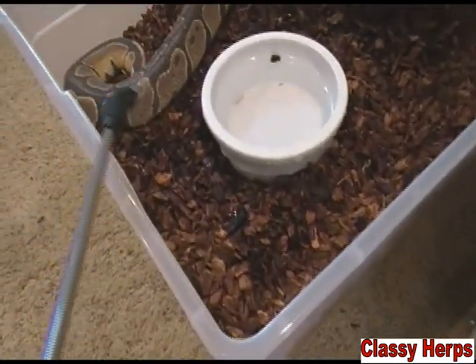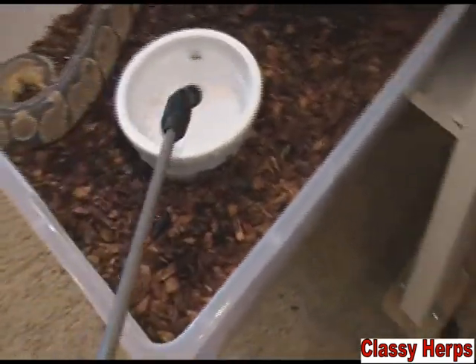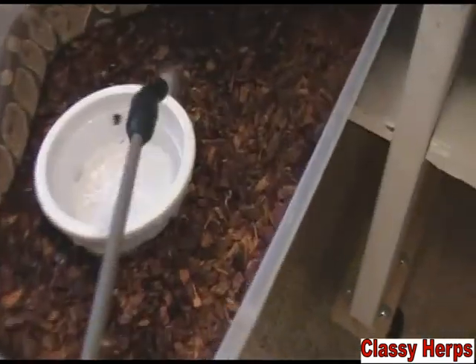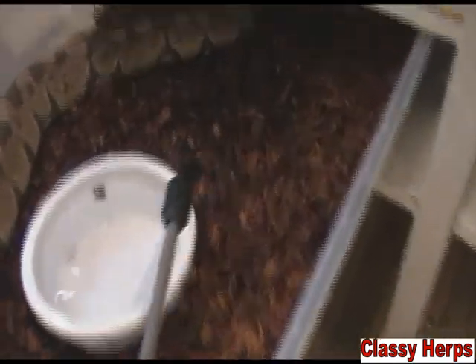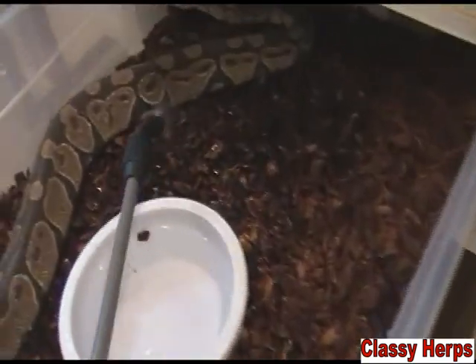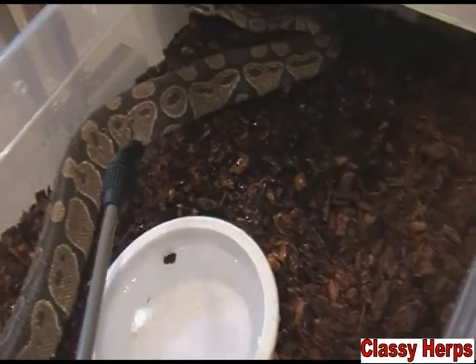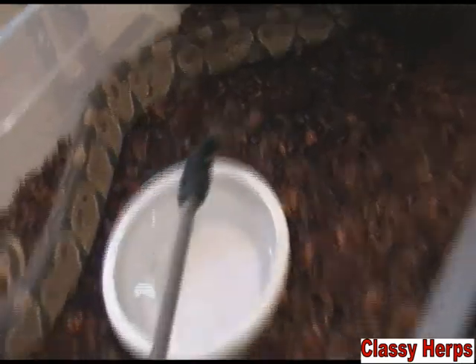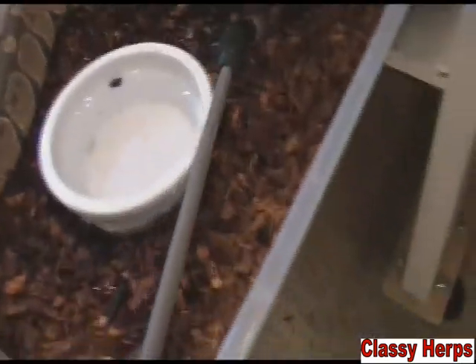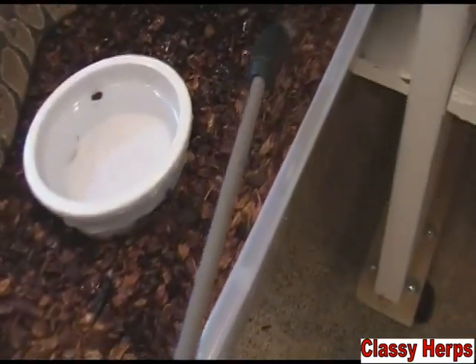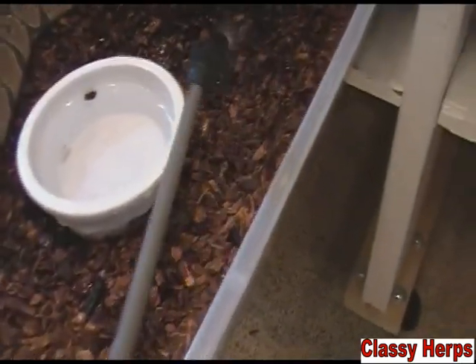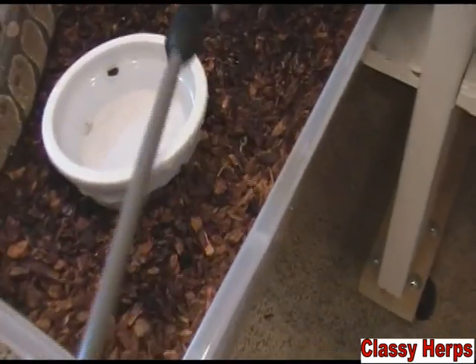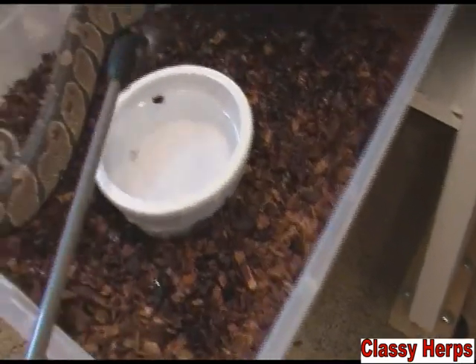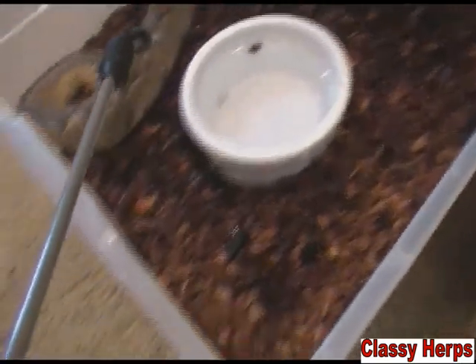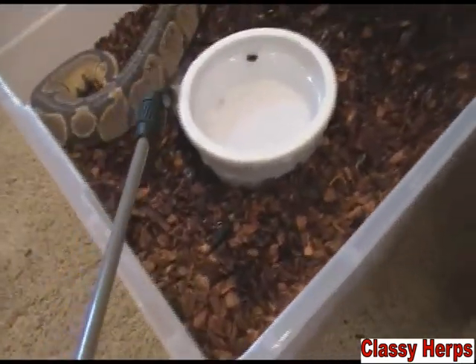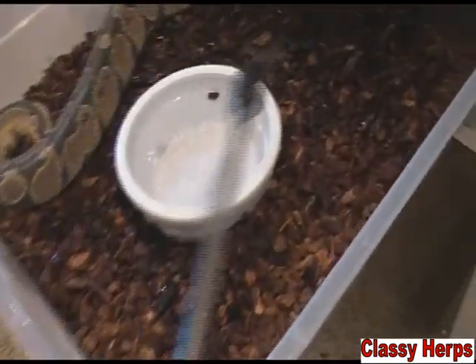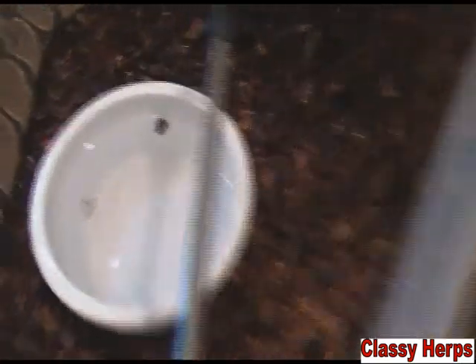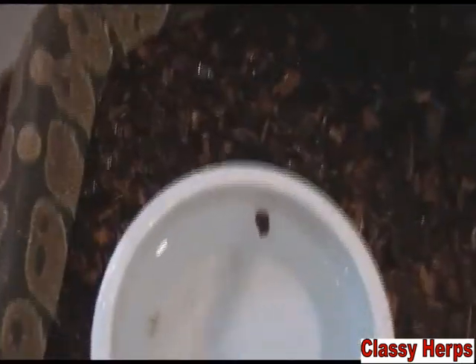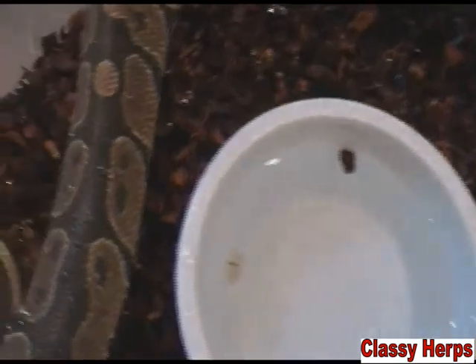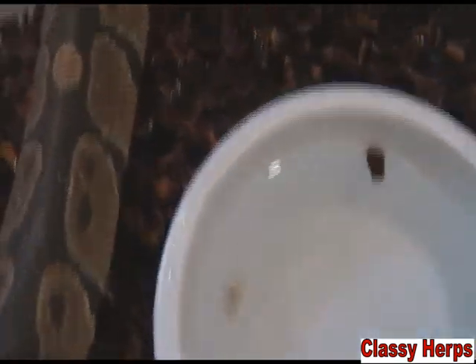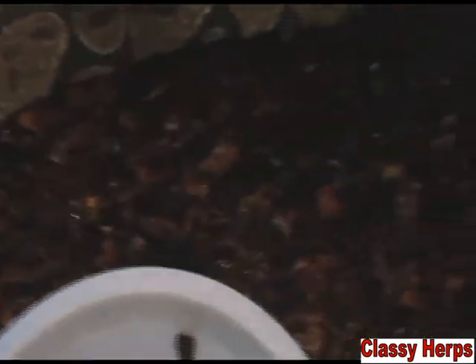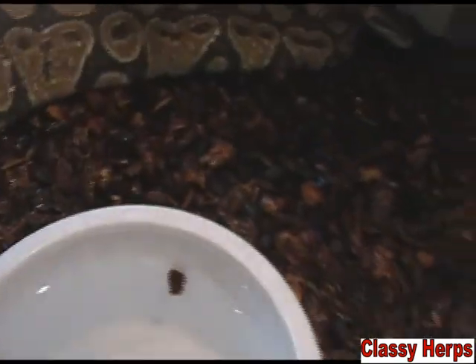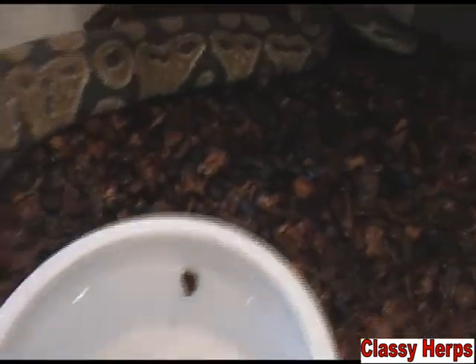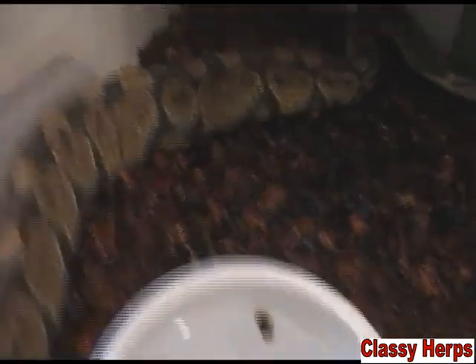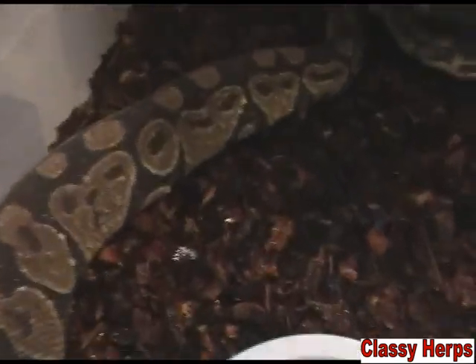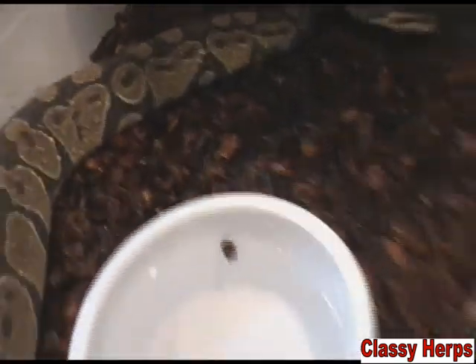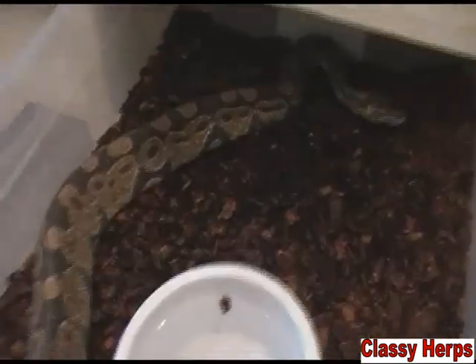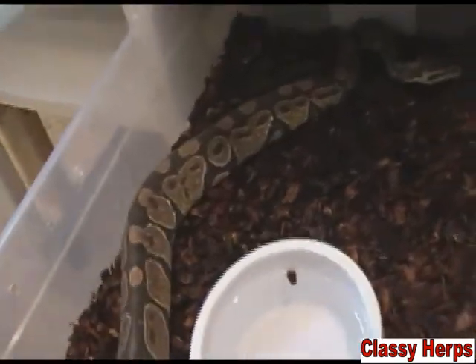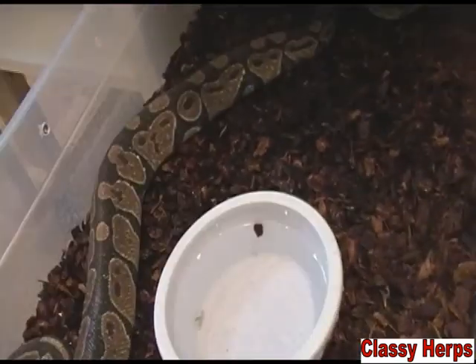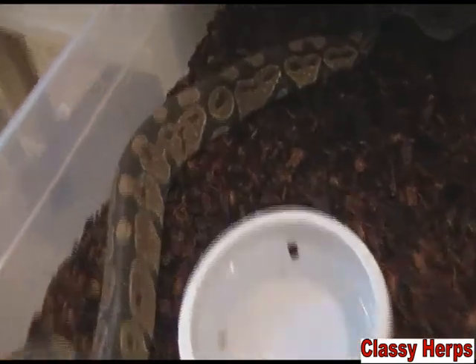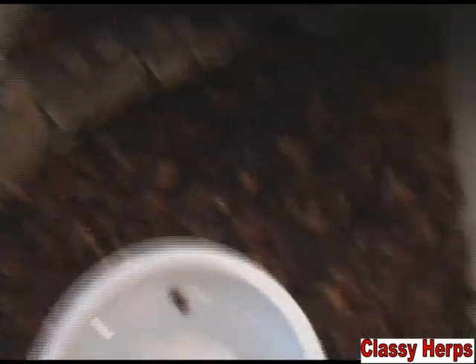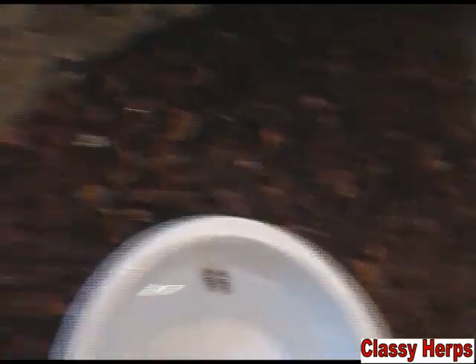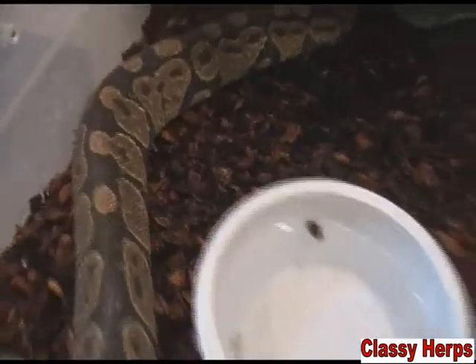Spray the animal down — you can just see the water forming on them — and spray down their bedding really good. That's super important. If your animal has a dry cage when it's shedding, then a lot of things could happen.